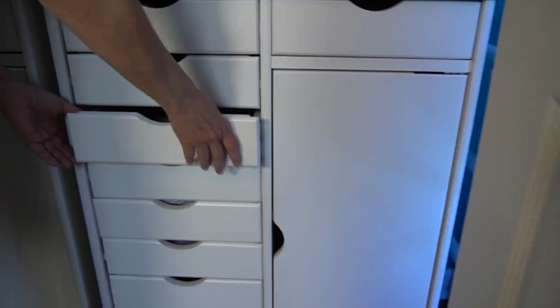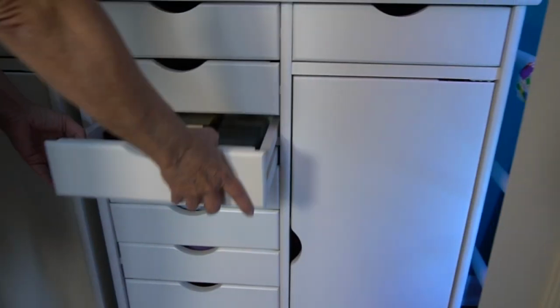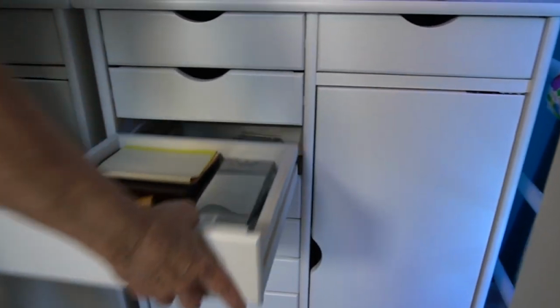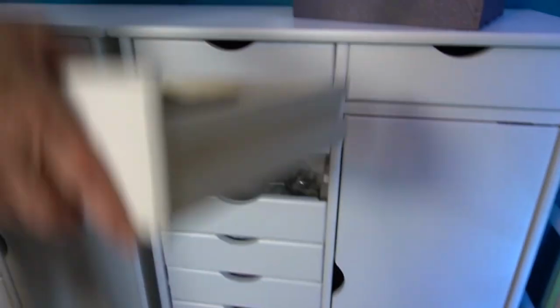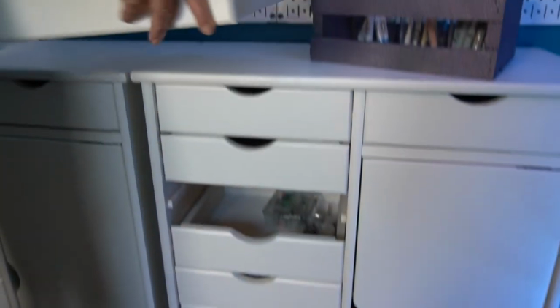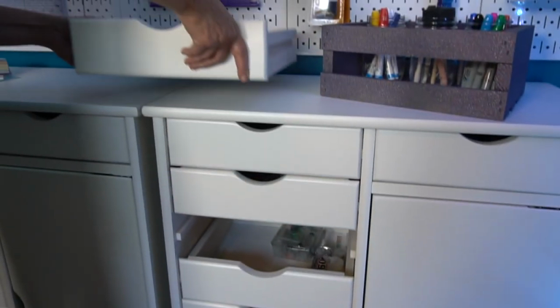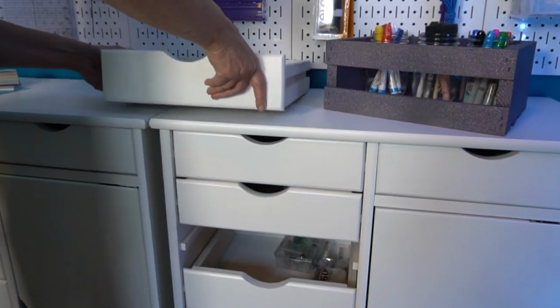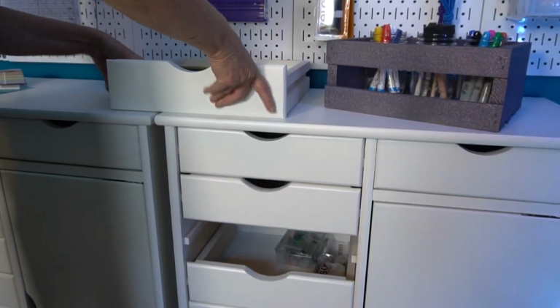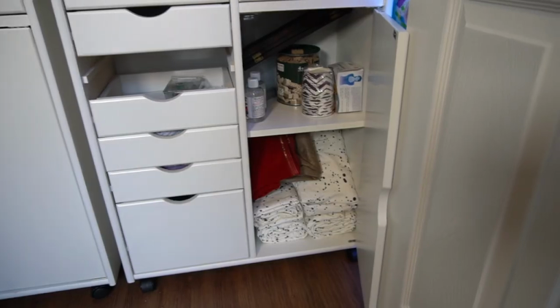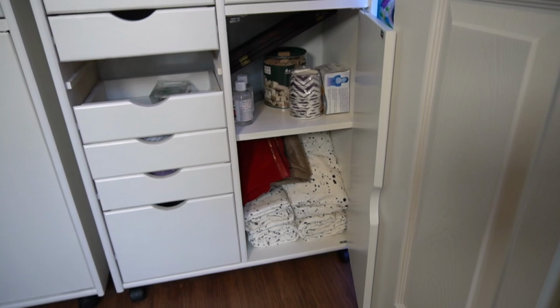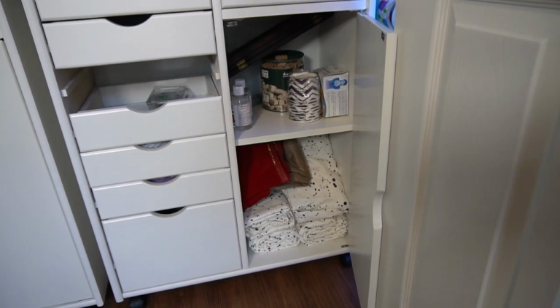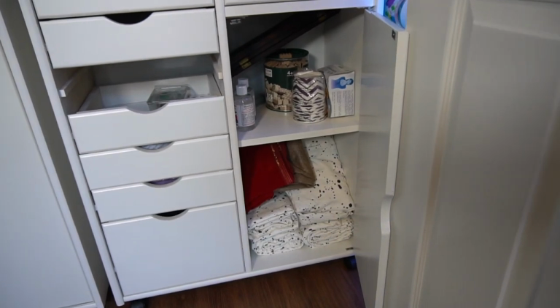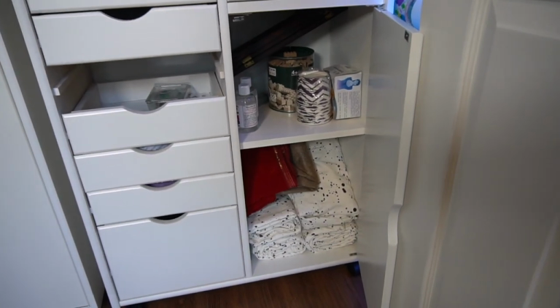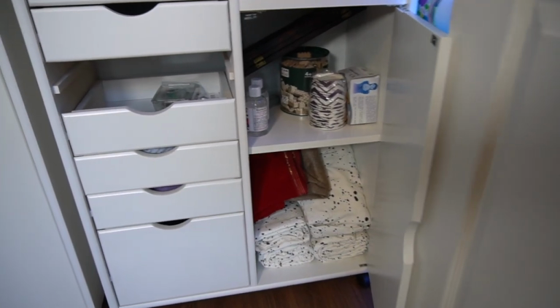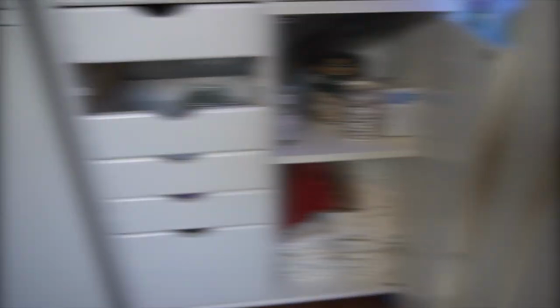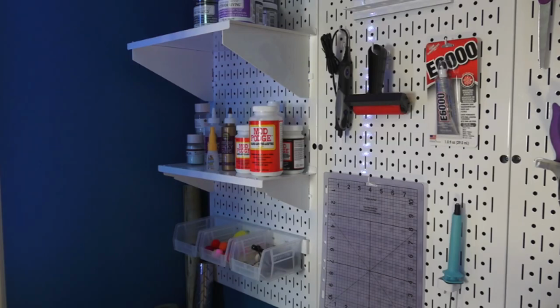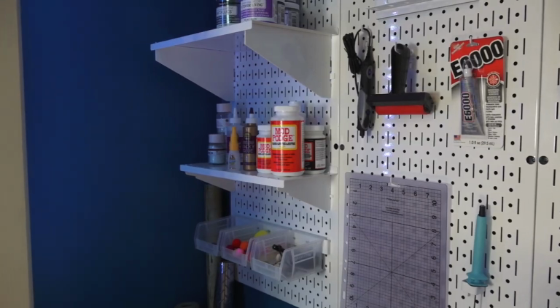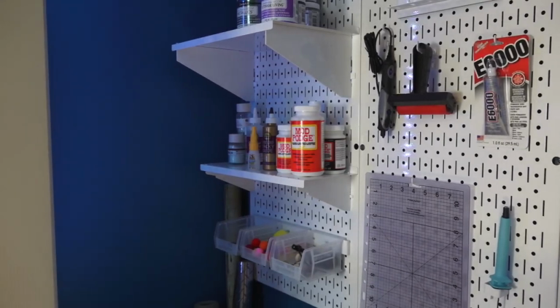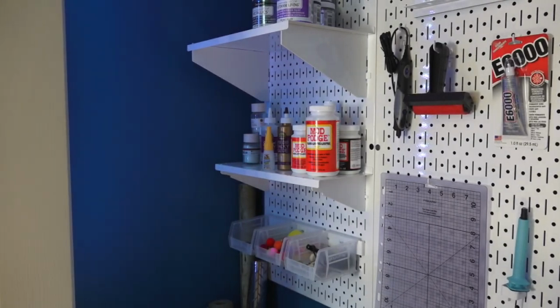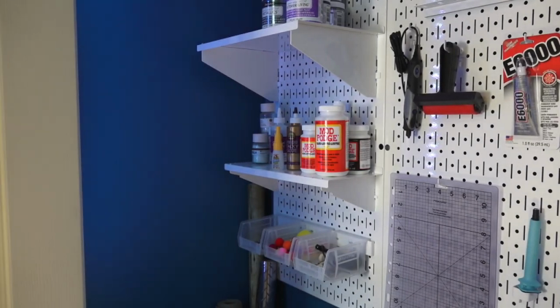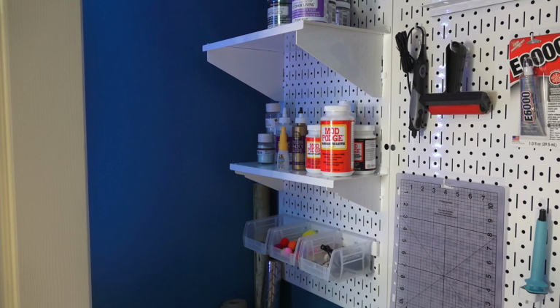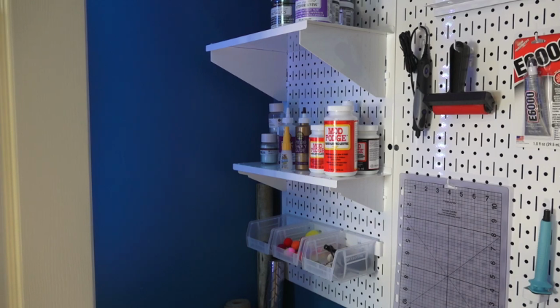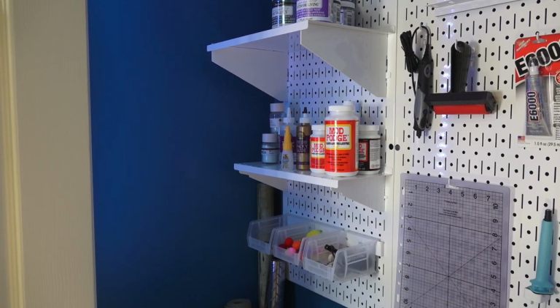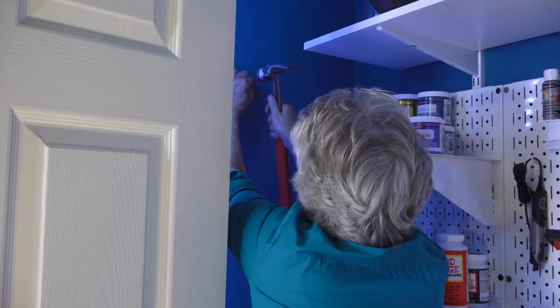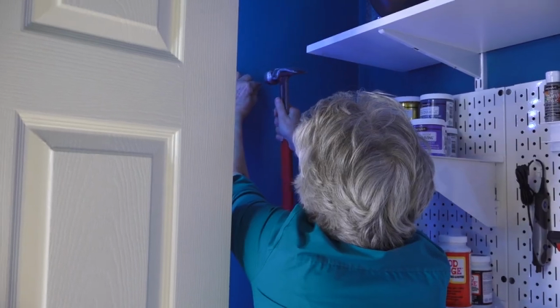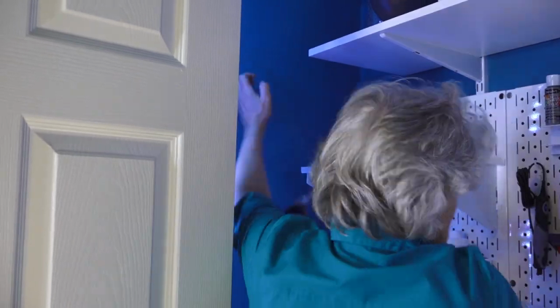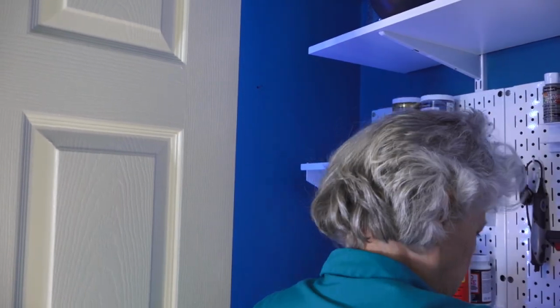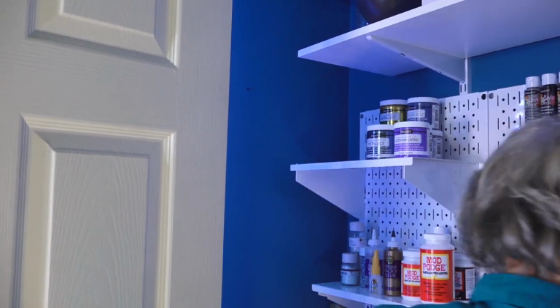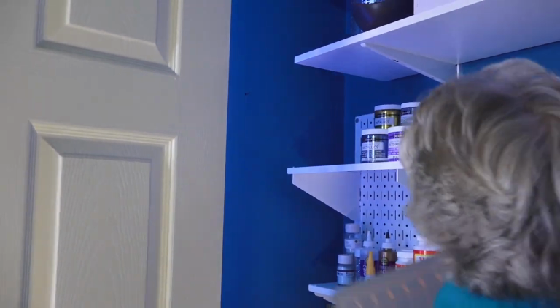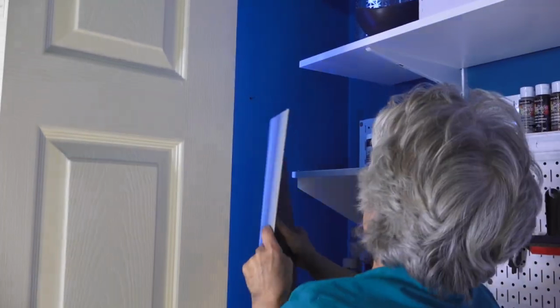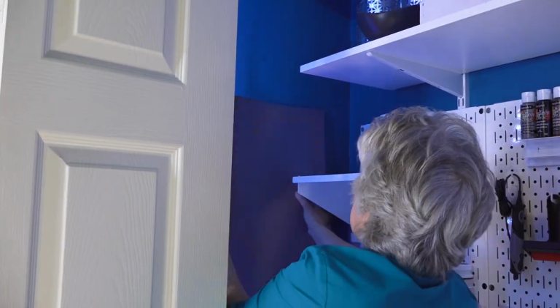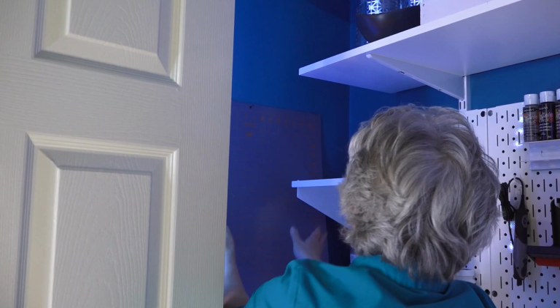One nice feature of the cabinets is that each drawer comes fully out, so you can take them out when you're working. The bigger side also has a lot of space for larger items. After everything was filled, we realized we had some extra space on the side of the closet, so we grabbed a nail and added our cutting board — which is always a hard thing to store.